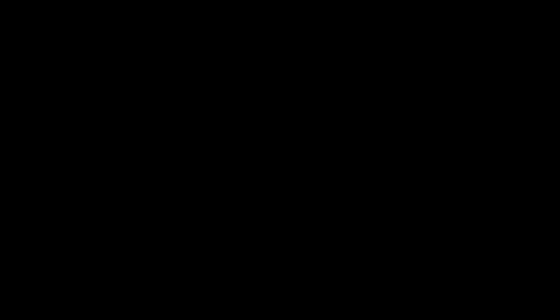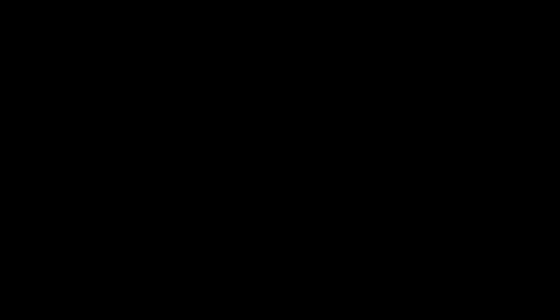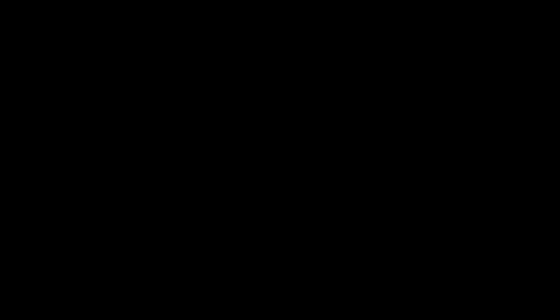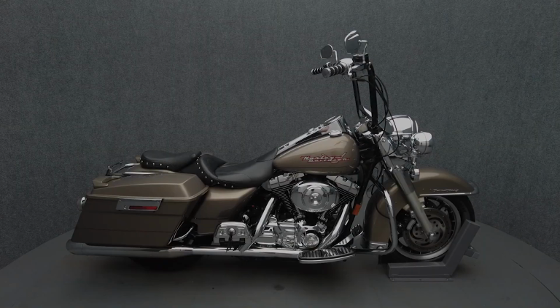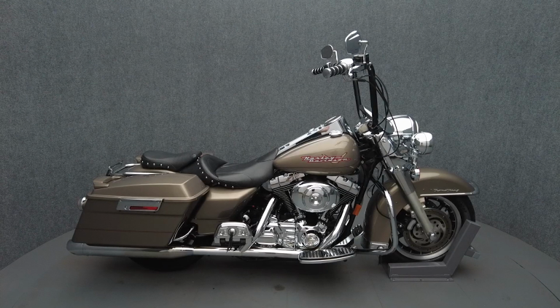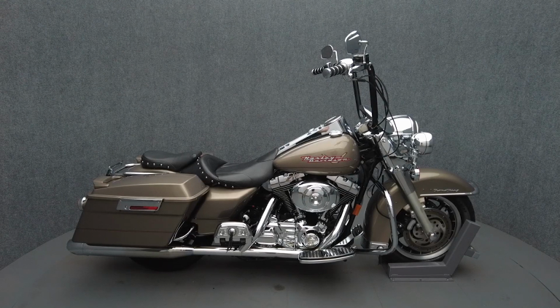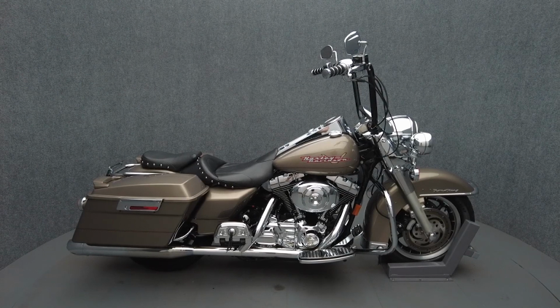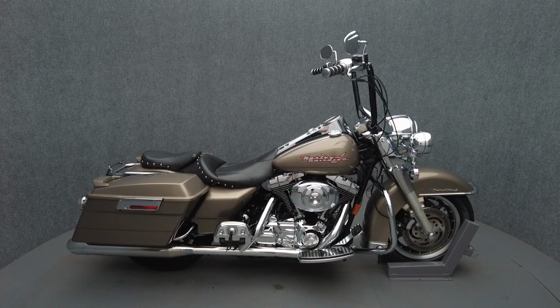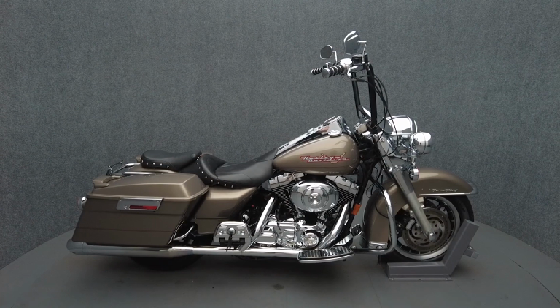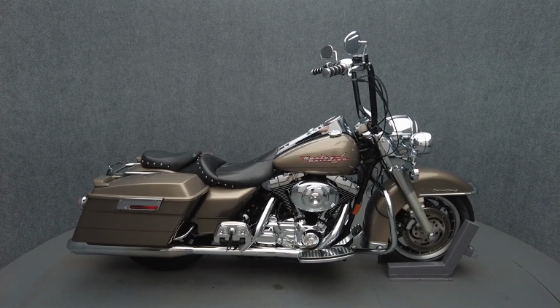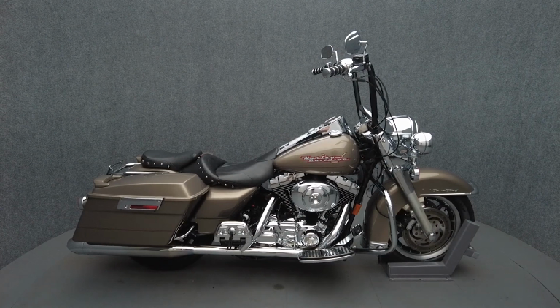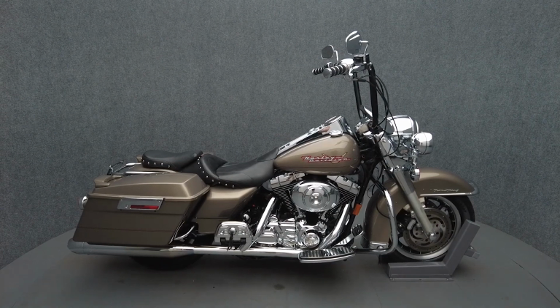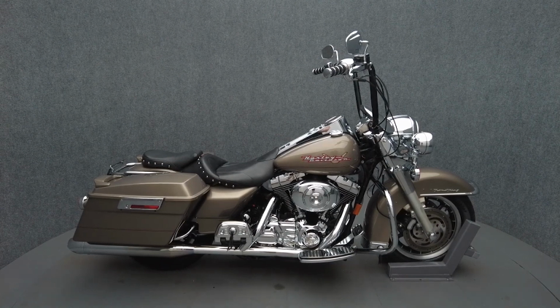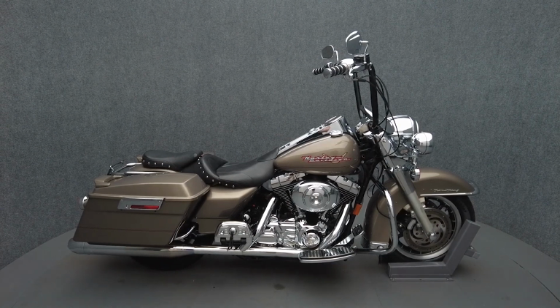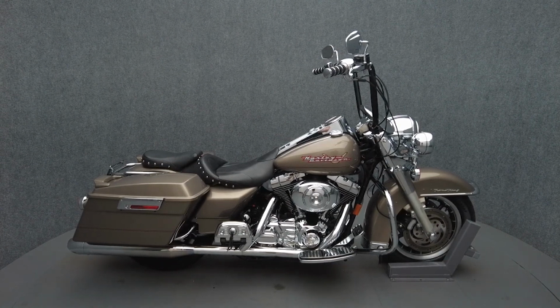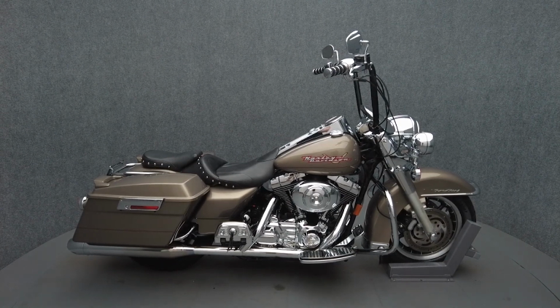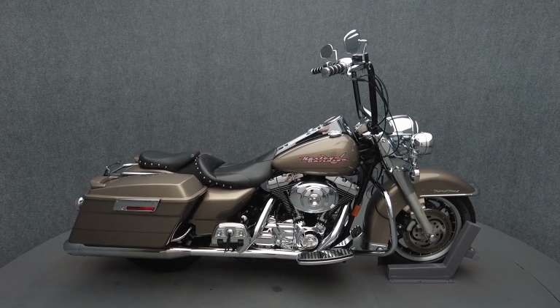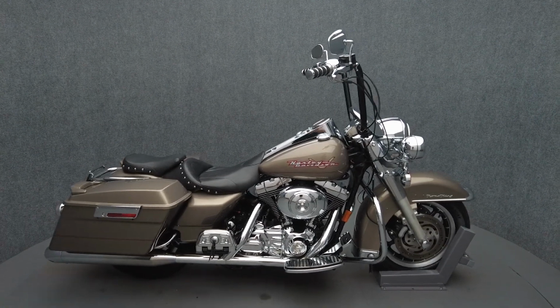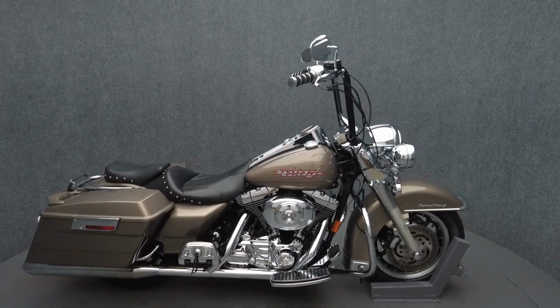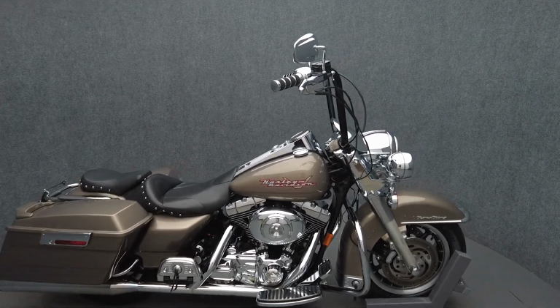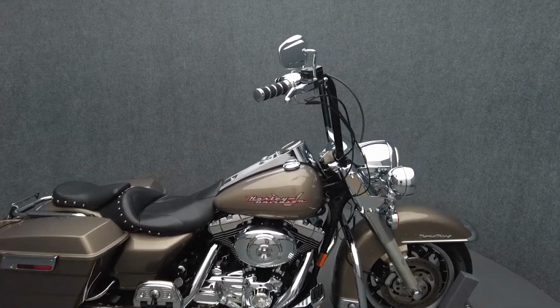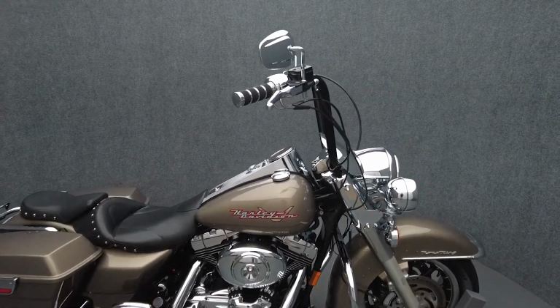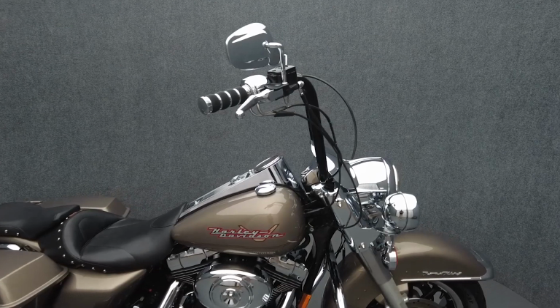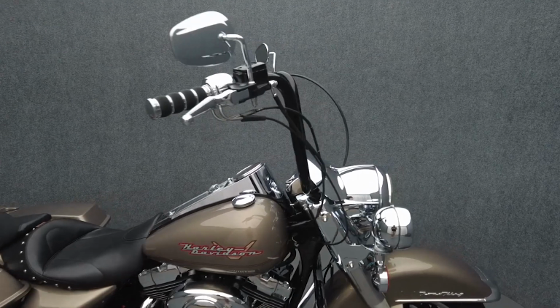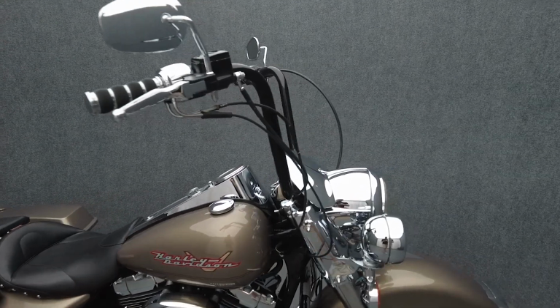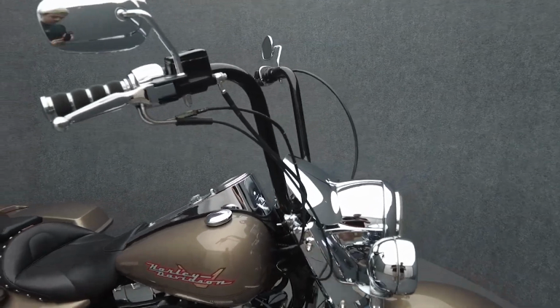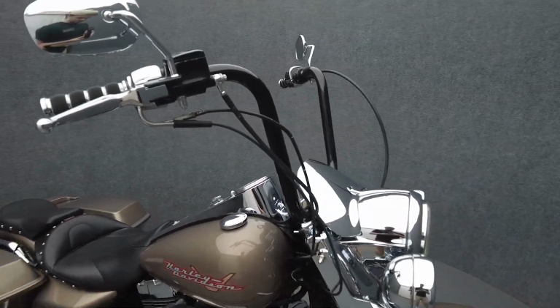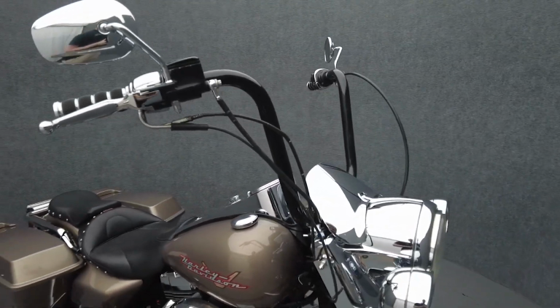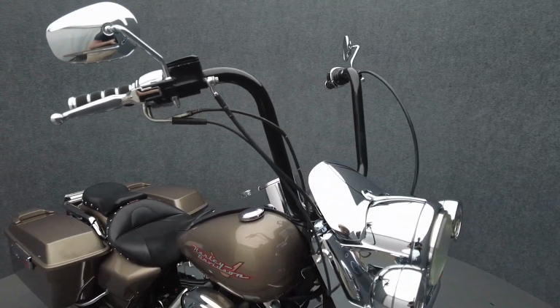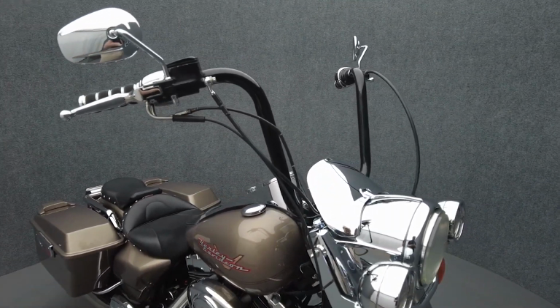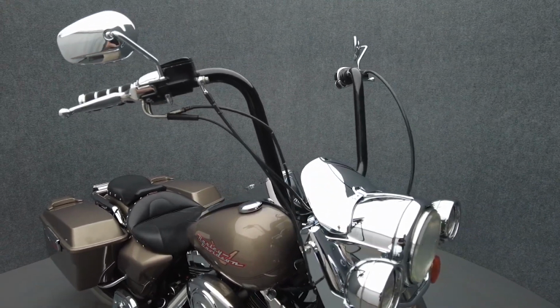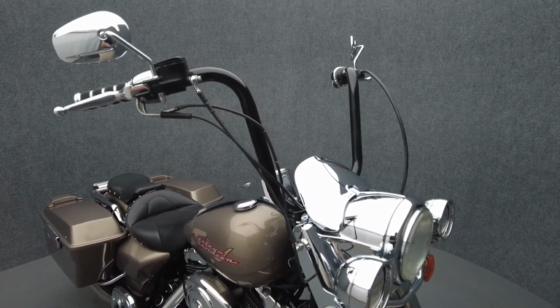Hey everyone, this is Keegan from National Power Sports. This 2004 Harley-Davidson Road King with 31,197 miles passes New Hampshire State Inspection and runs well.